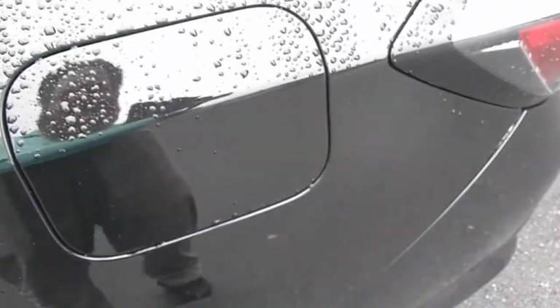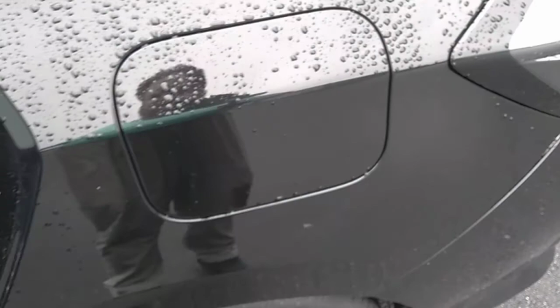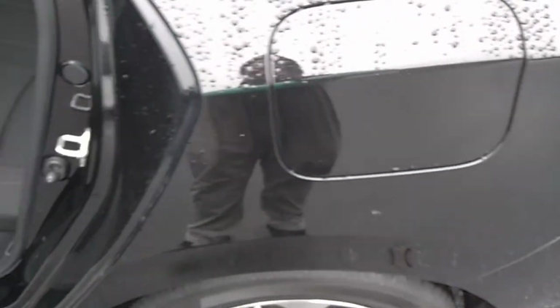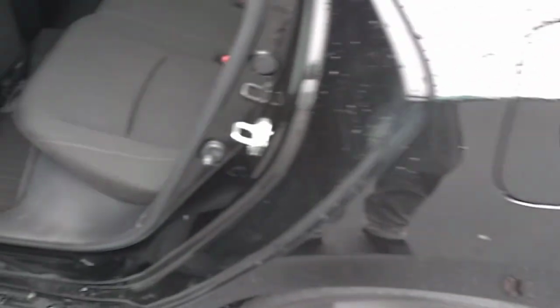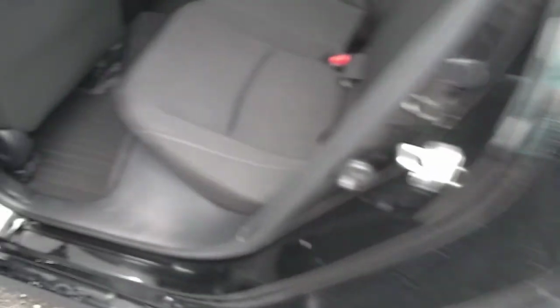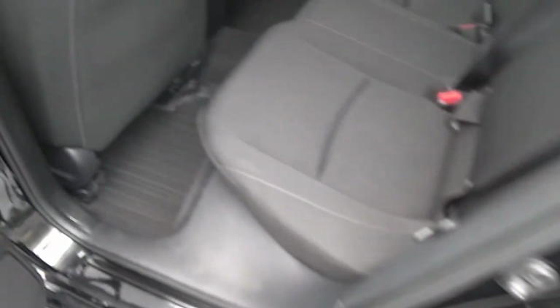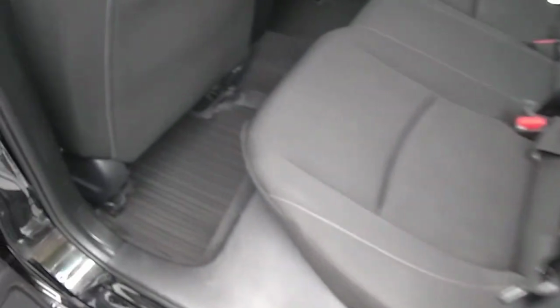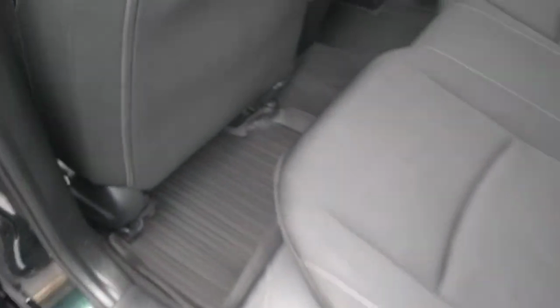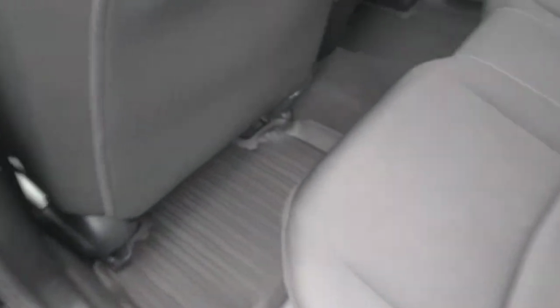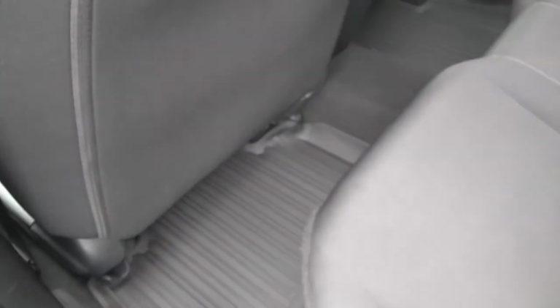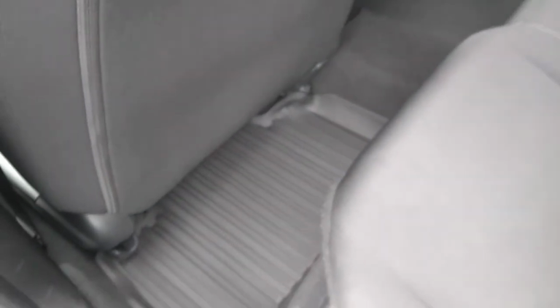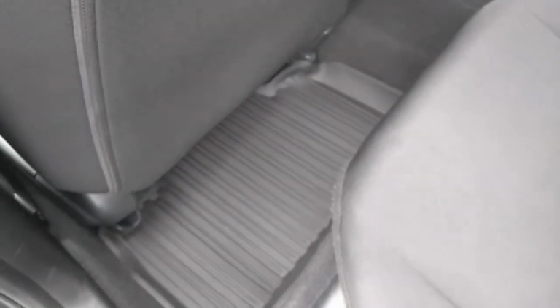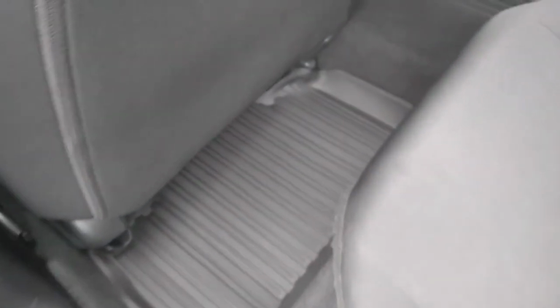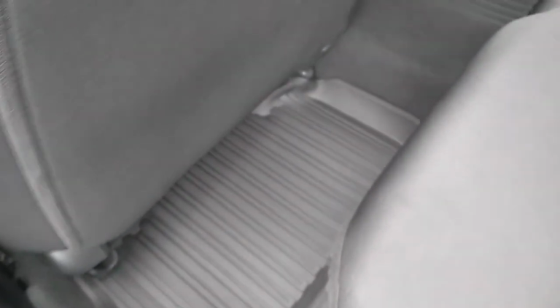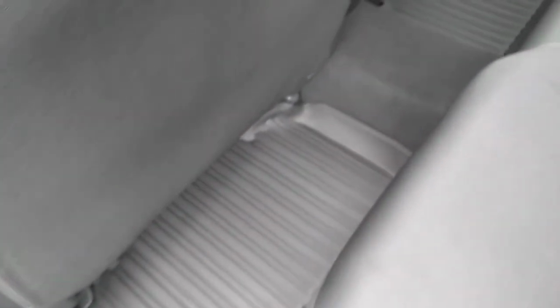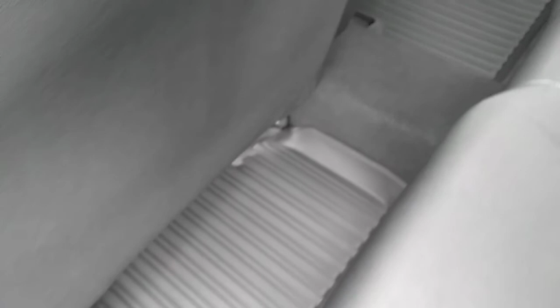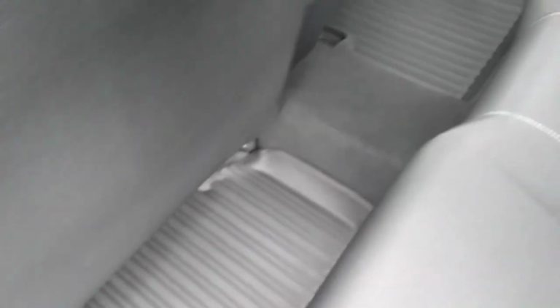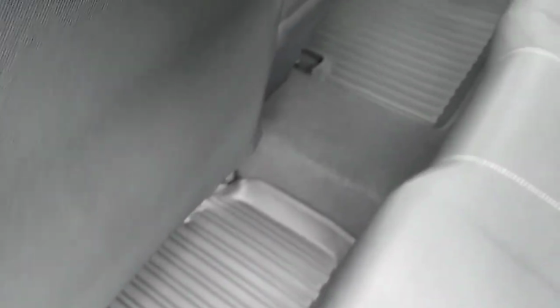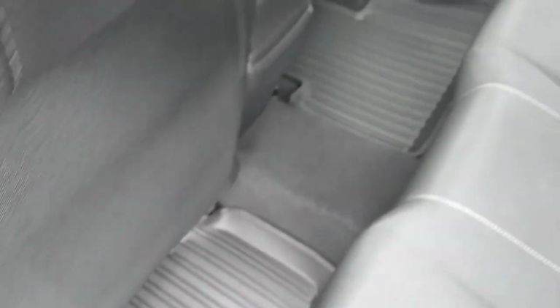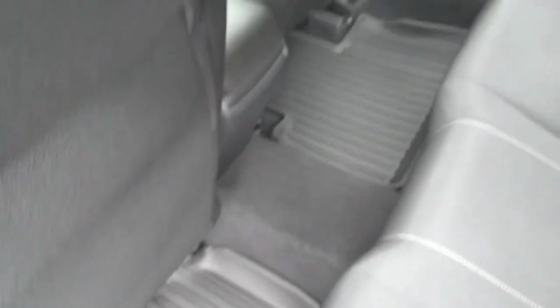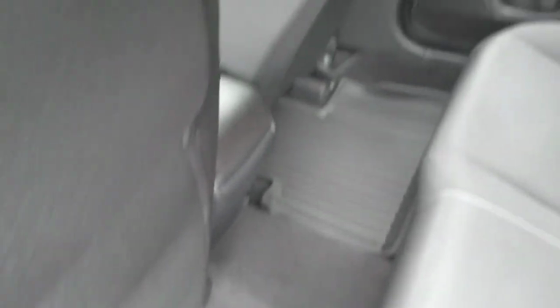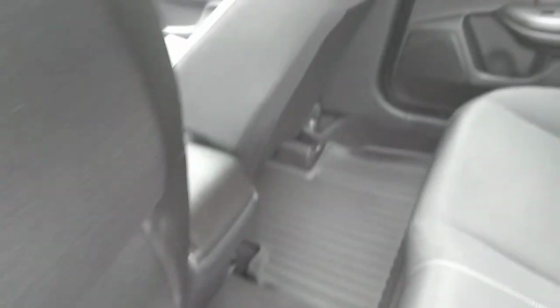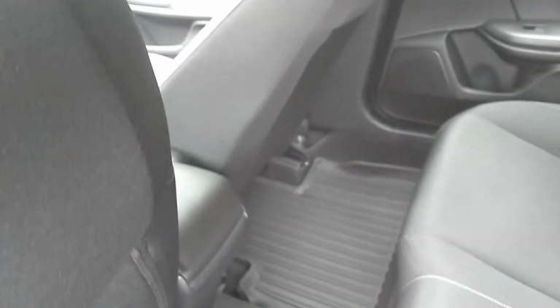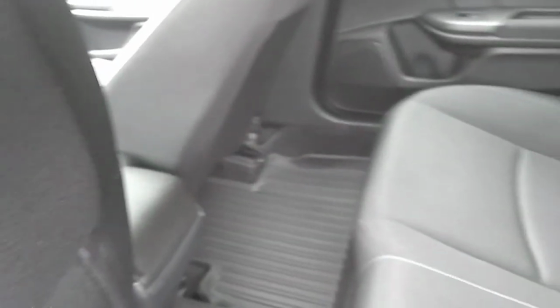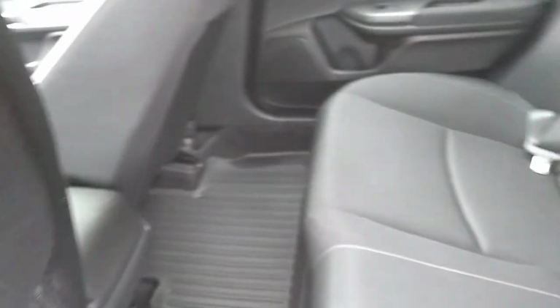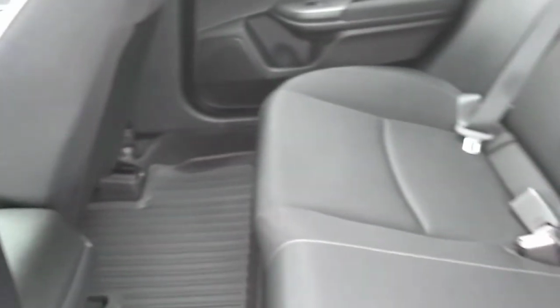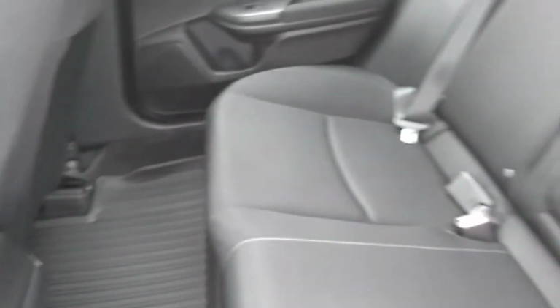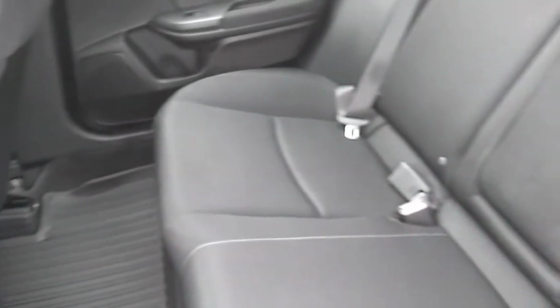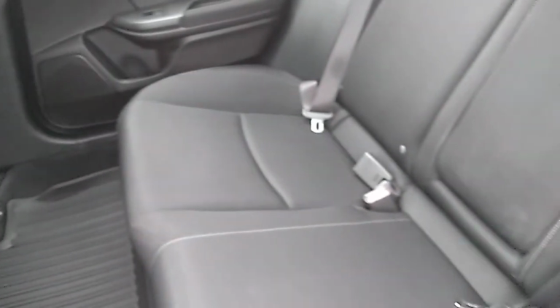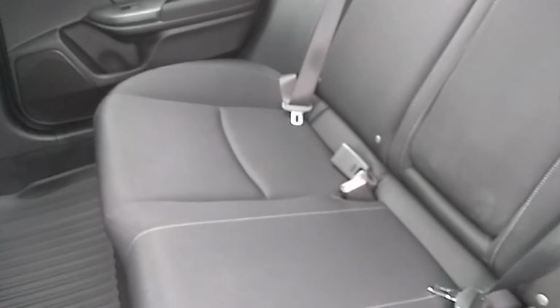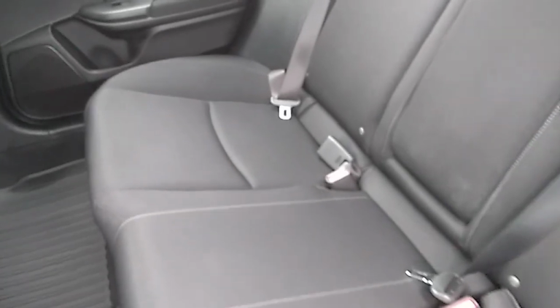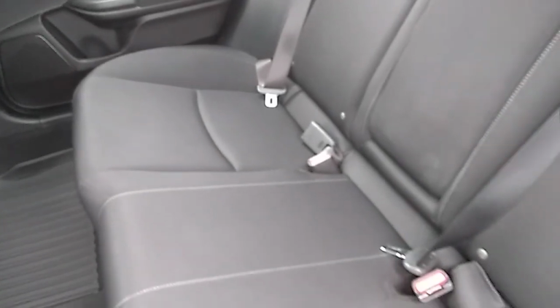Looking in the back seat — back seat's in good condition. Here's your Honda all-weather floor mats in the back, and likely in the front as well. Cloth interior is in good shape.